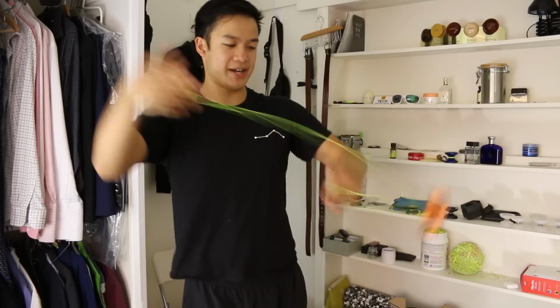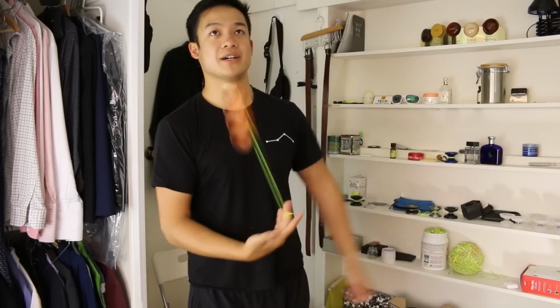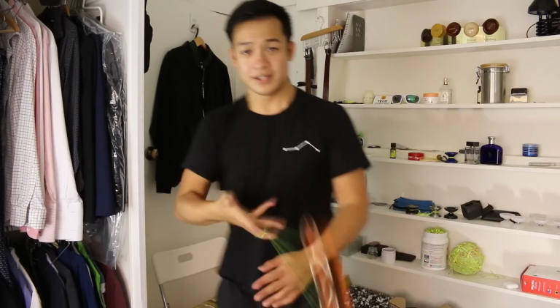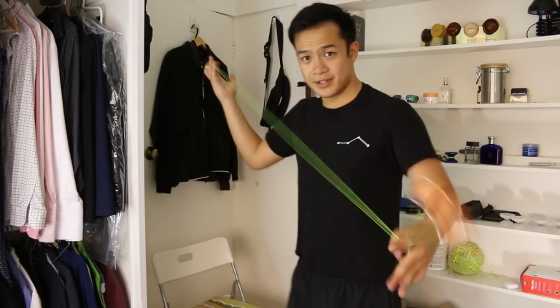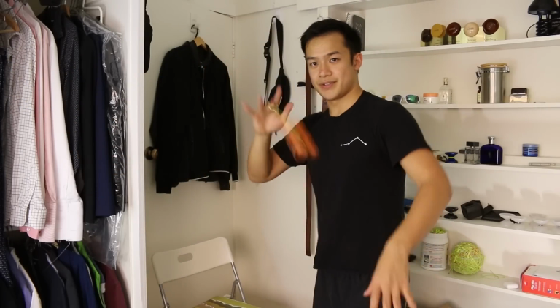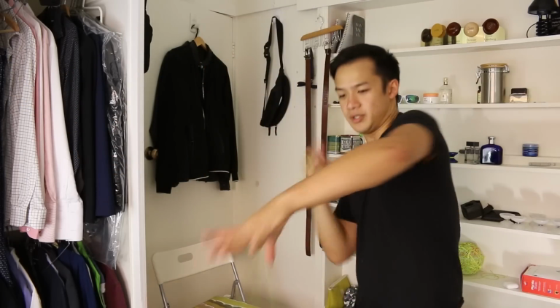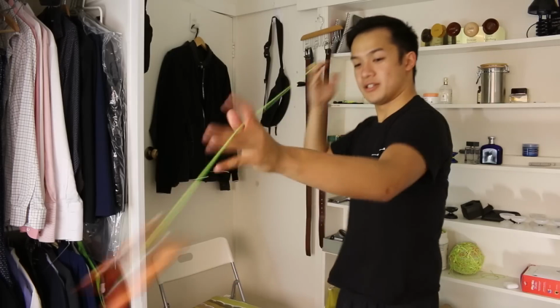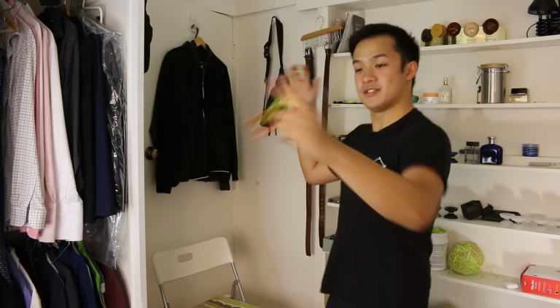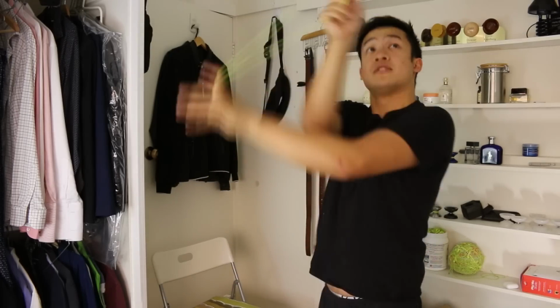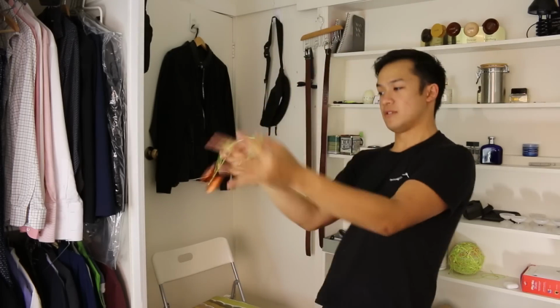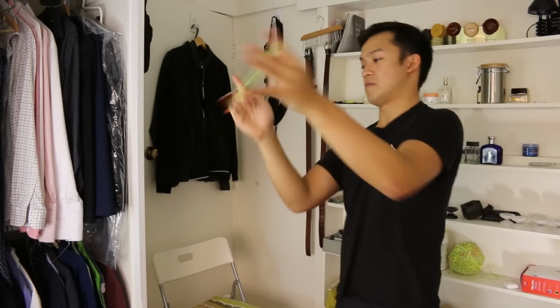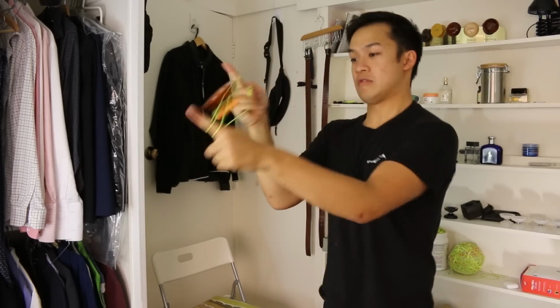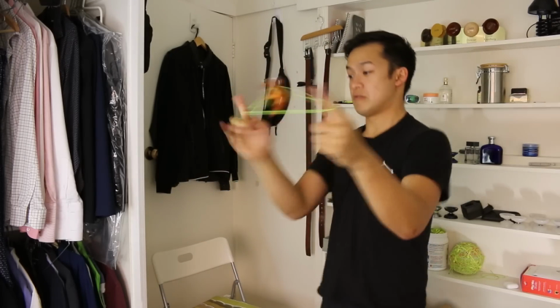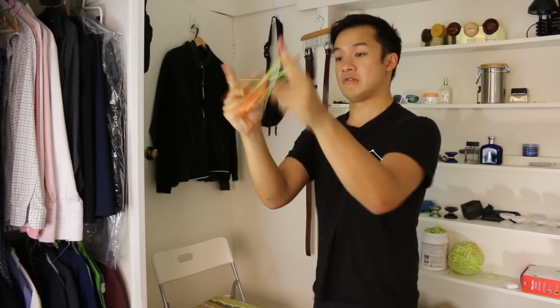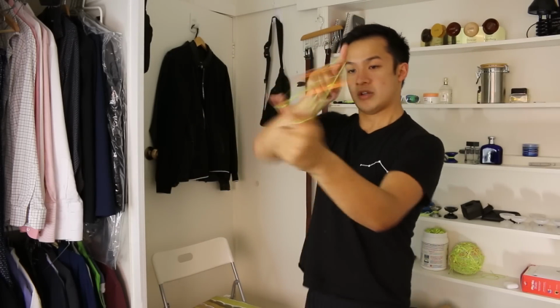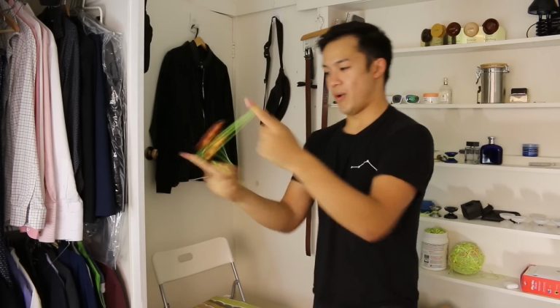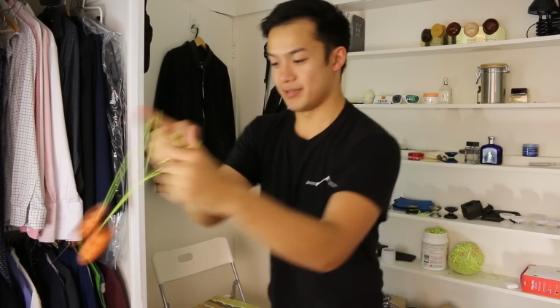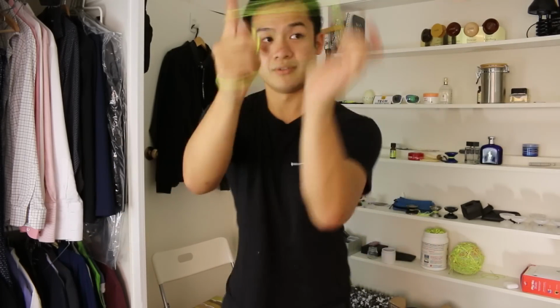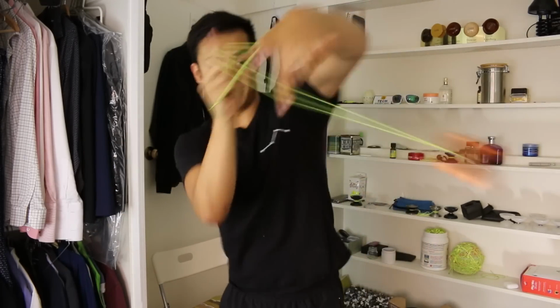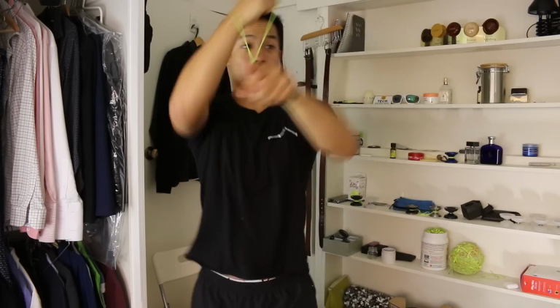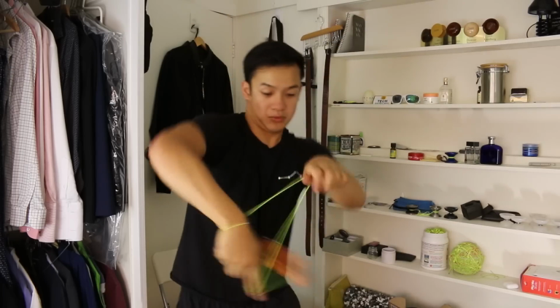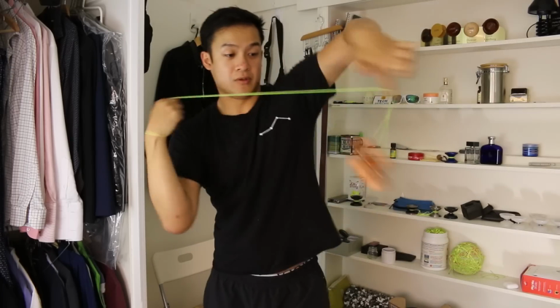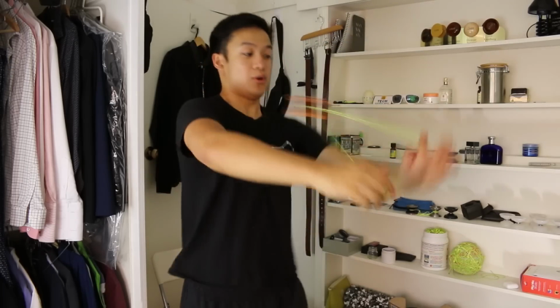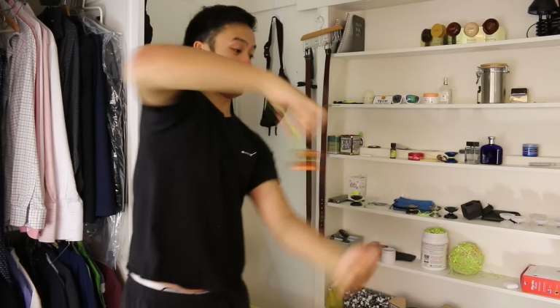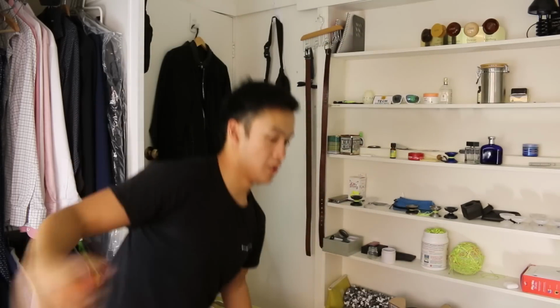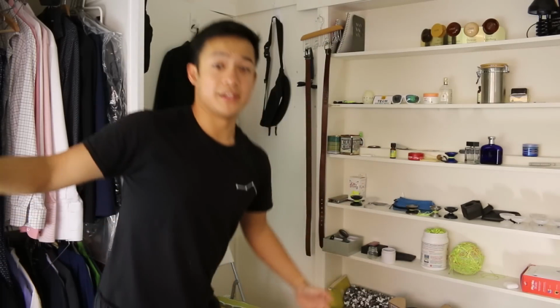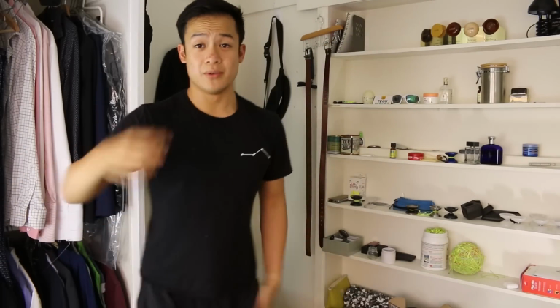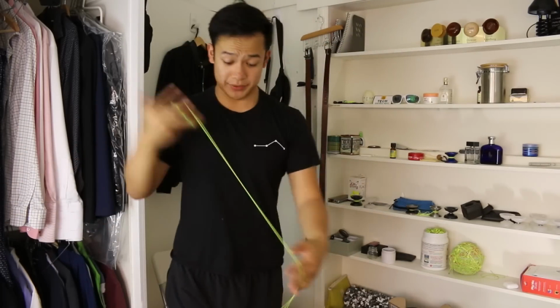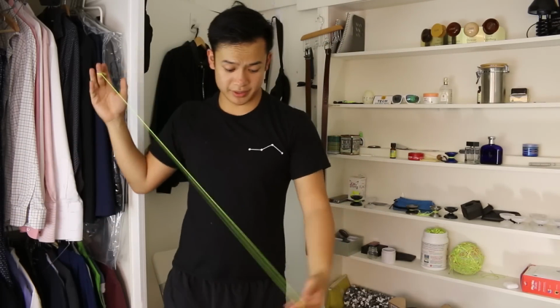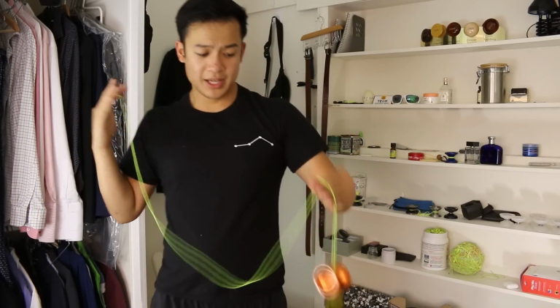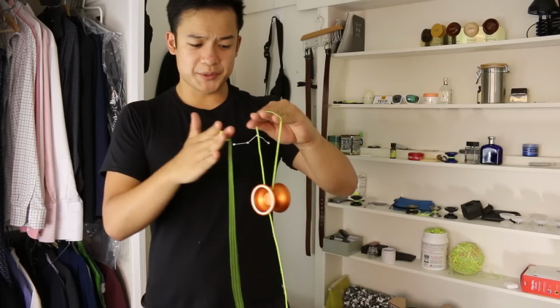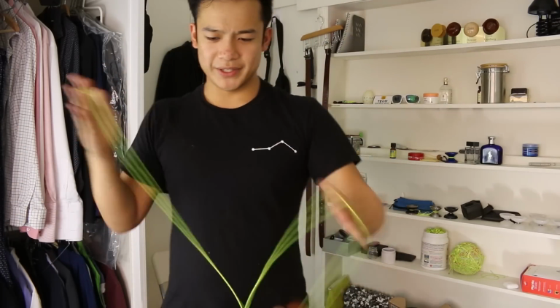Let's try some horizontal. Wow. Awesome. This yo-yo's good. This is really, really good.